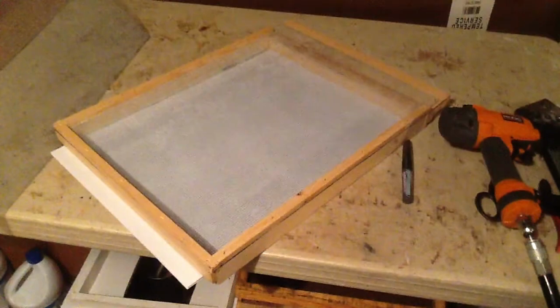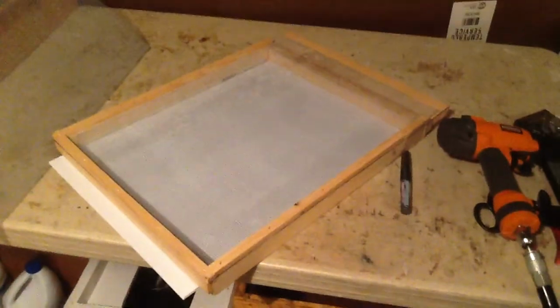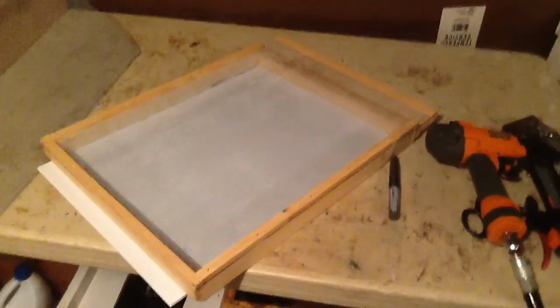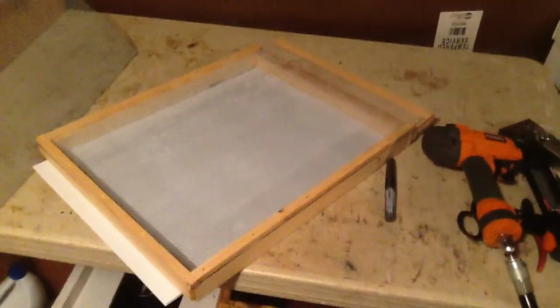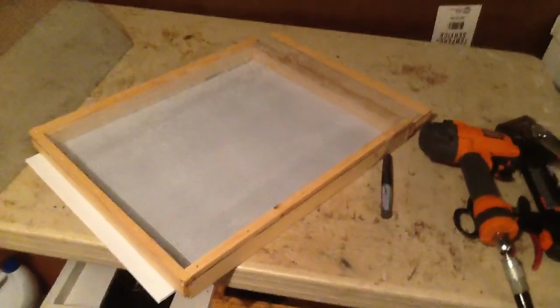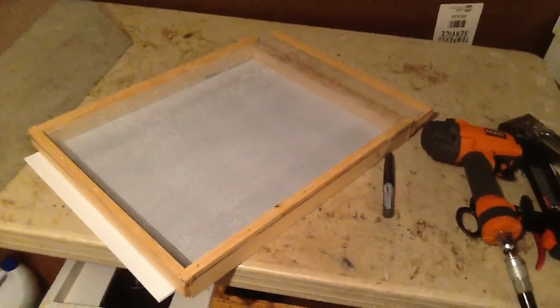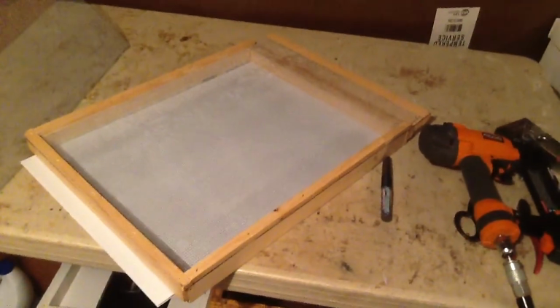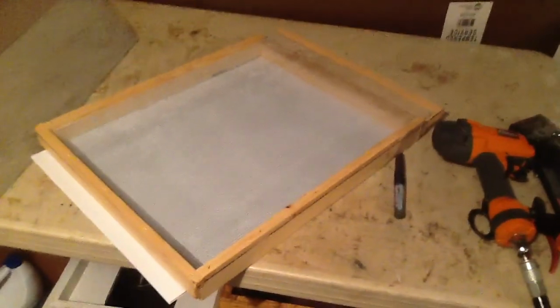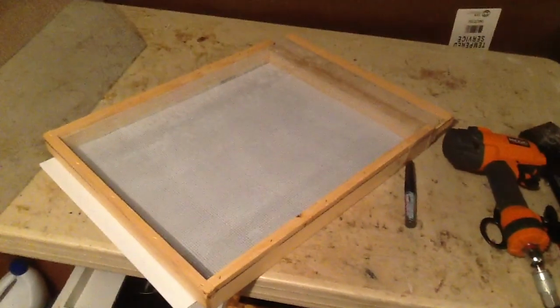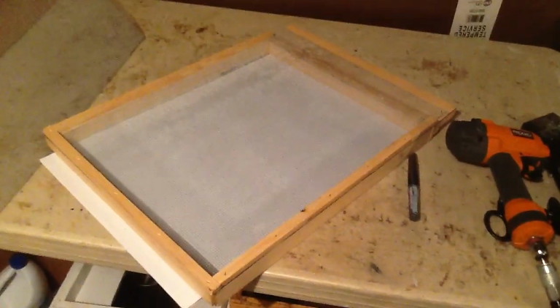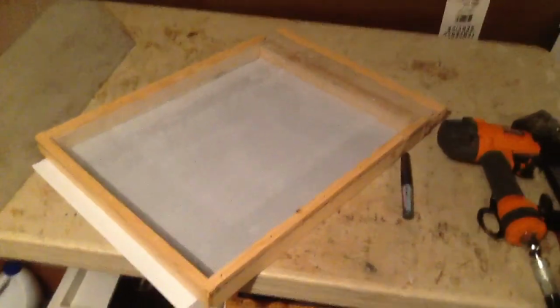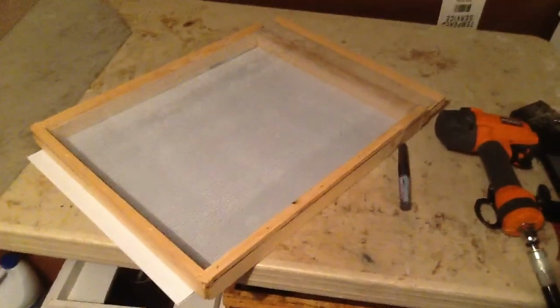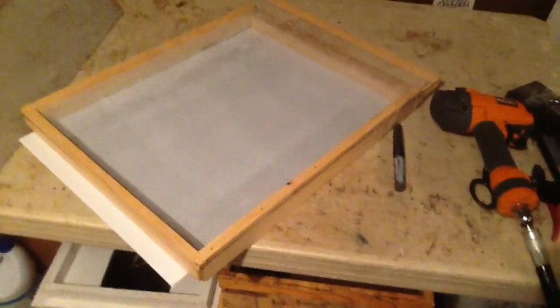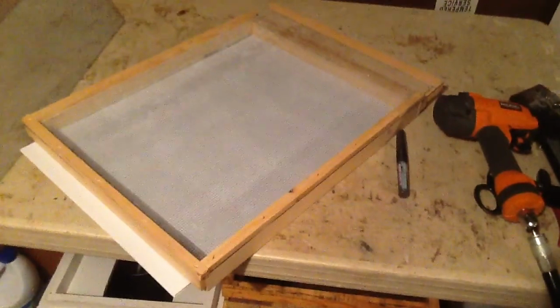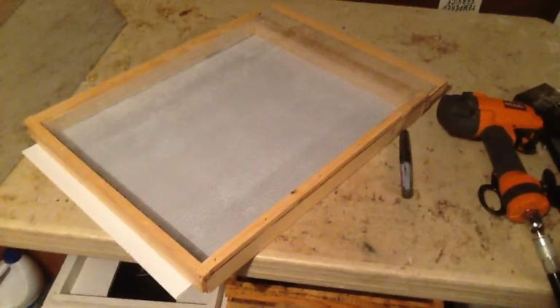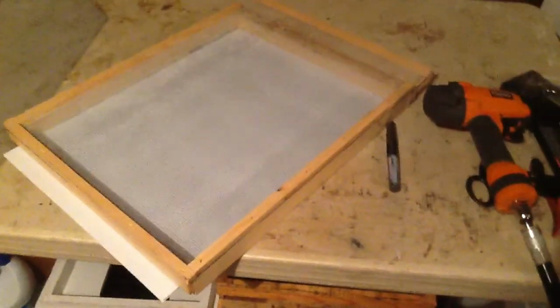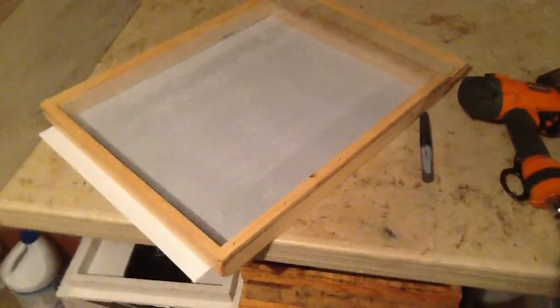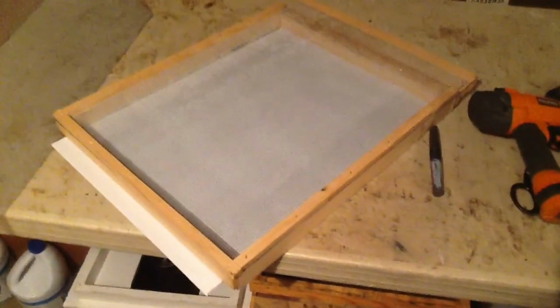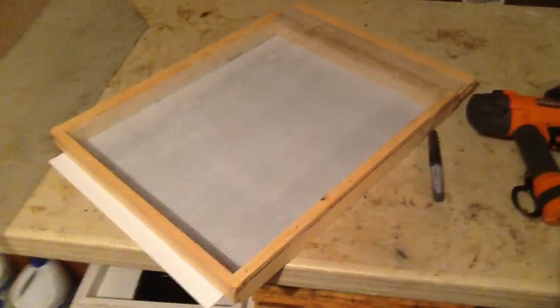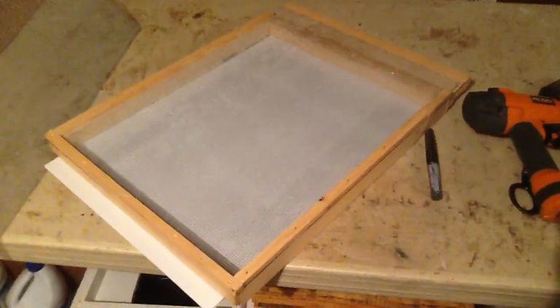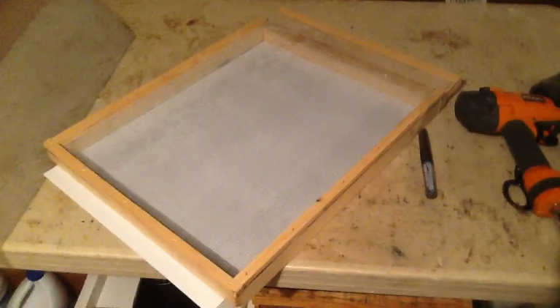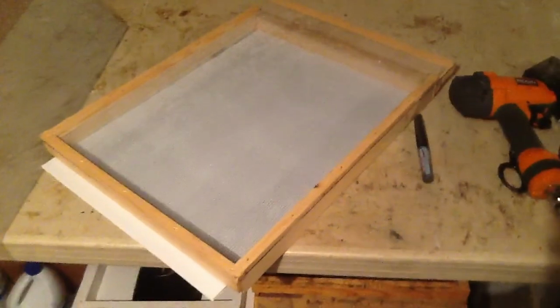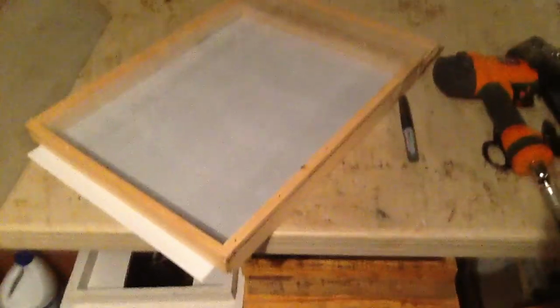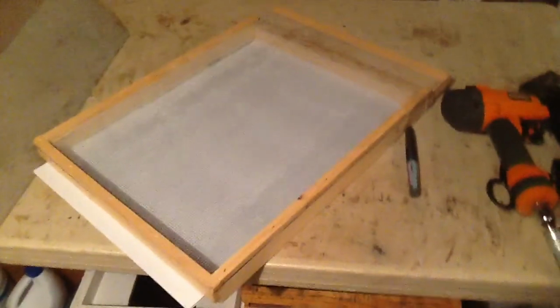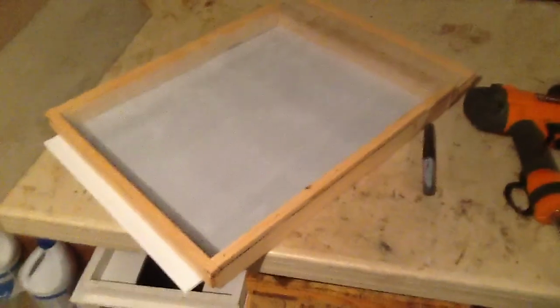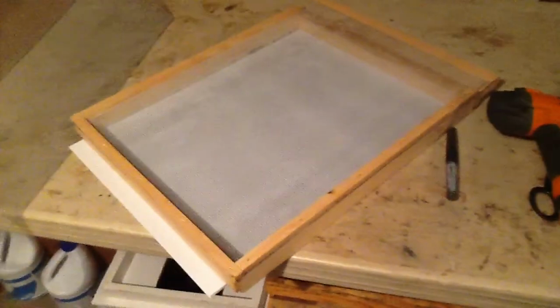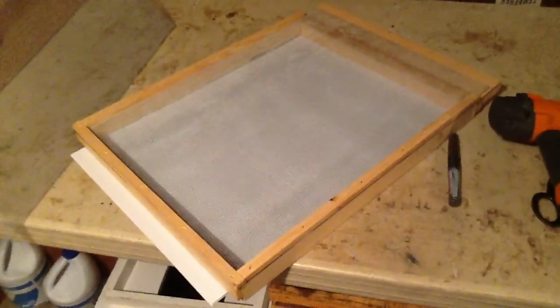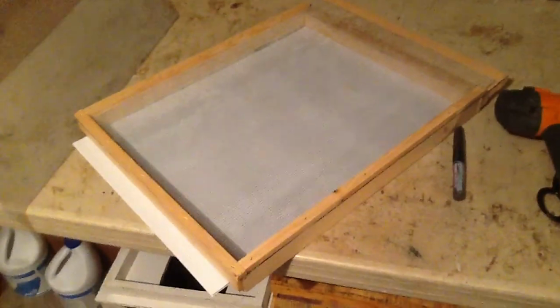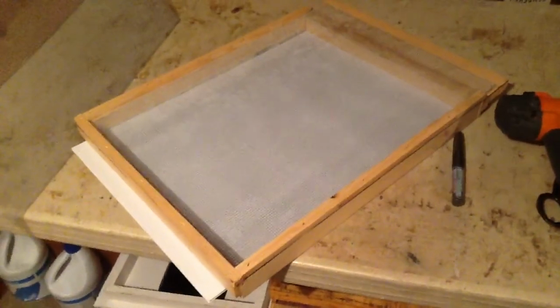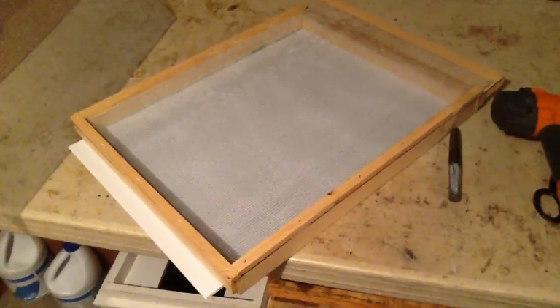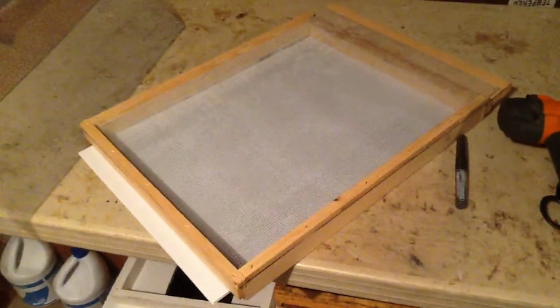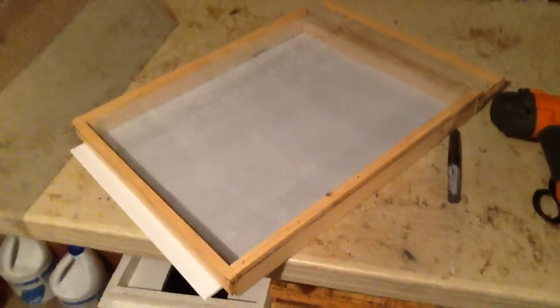Good morning from Little Creek Bee Ranch. I wanted to do a follow-up to our brood box cutting. If you were following along with some of our videos, you saw that we were cutting a bunch of brood boxes and talking about the excess material we get off of it.